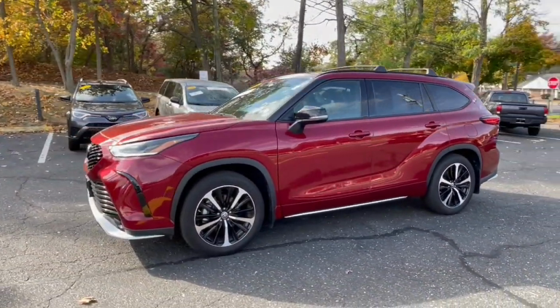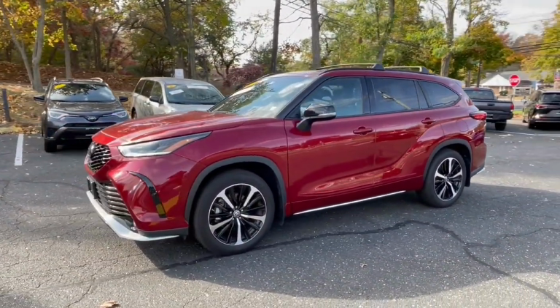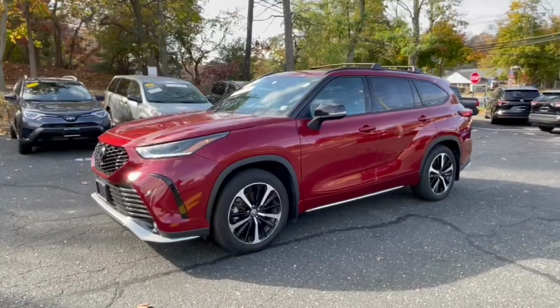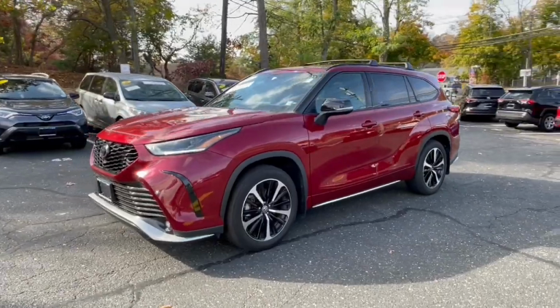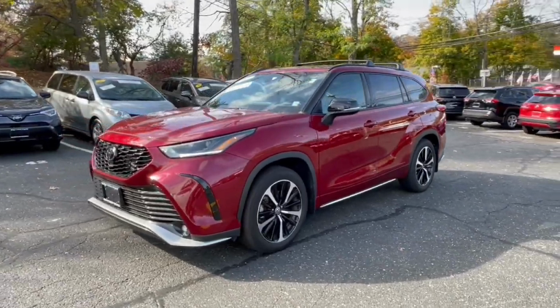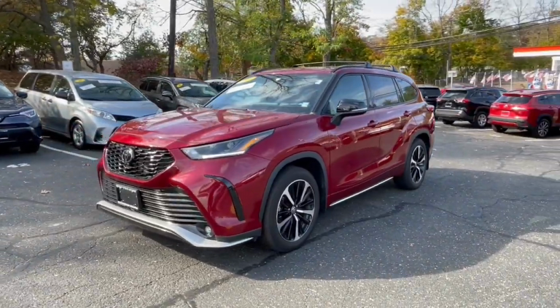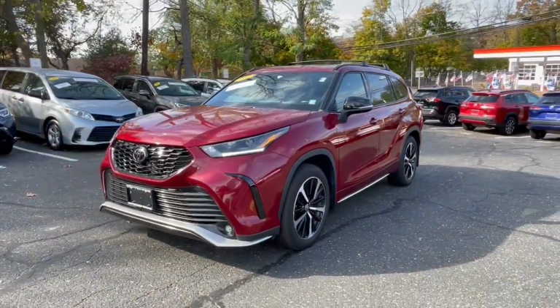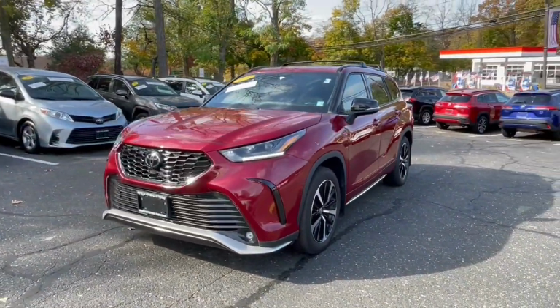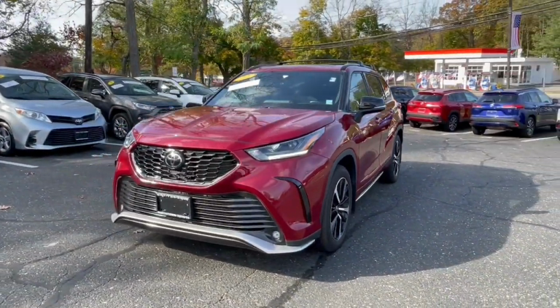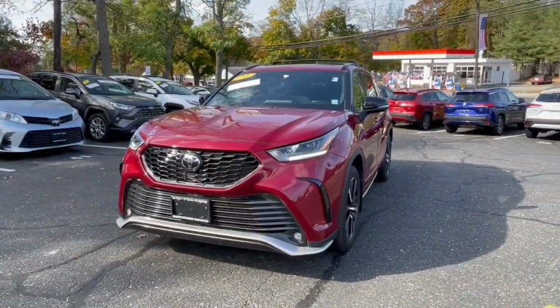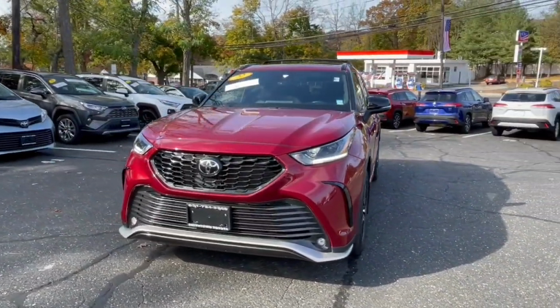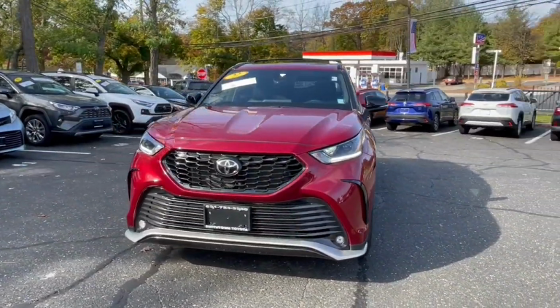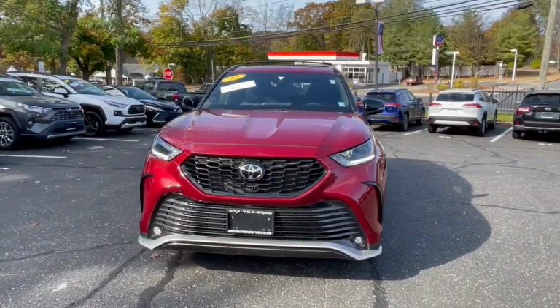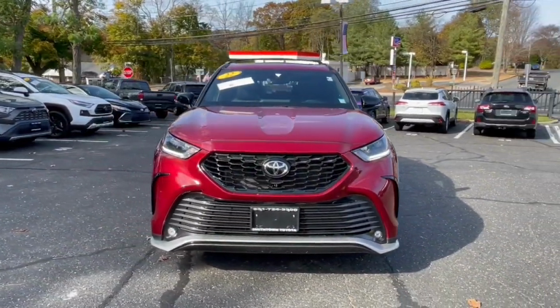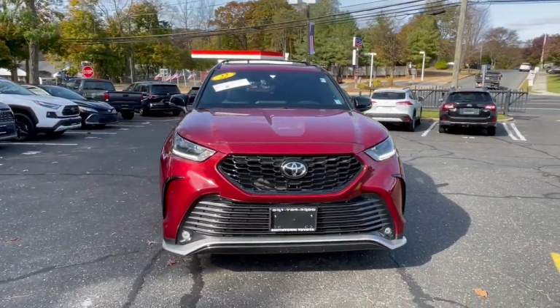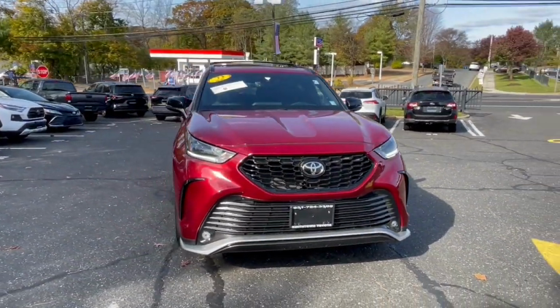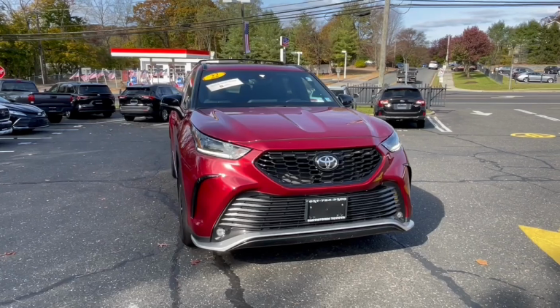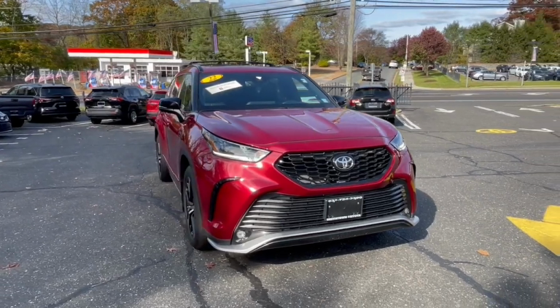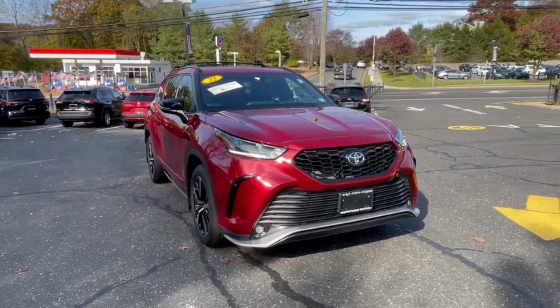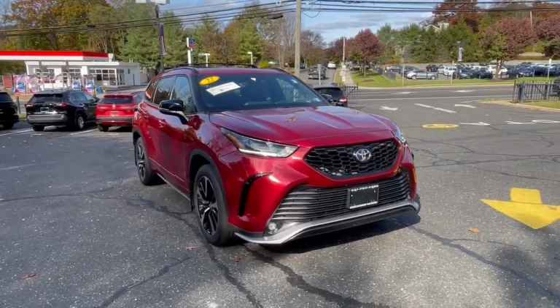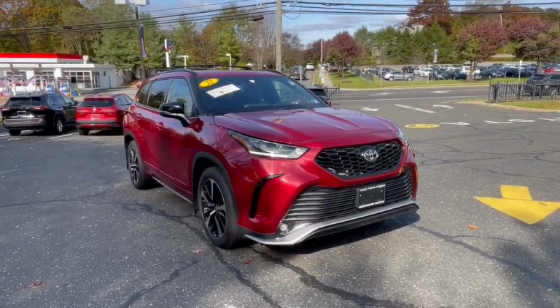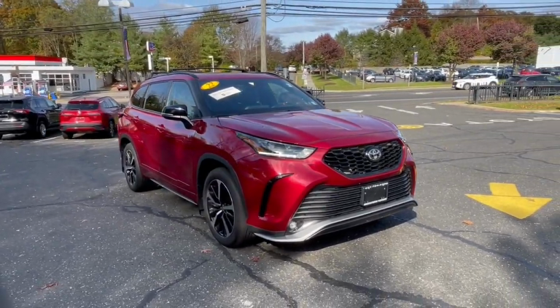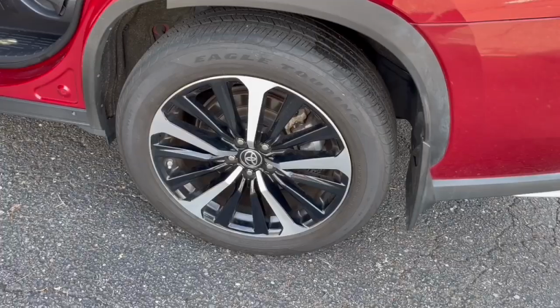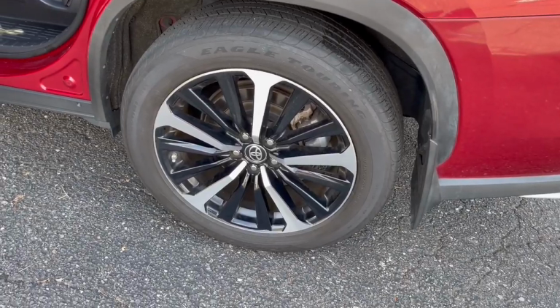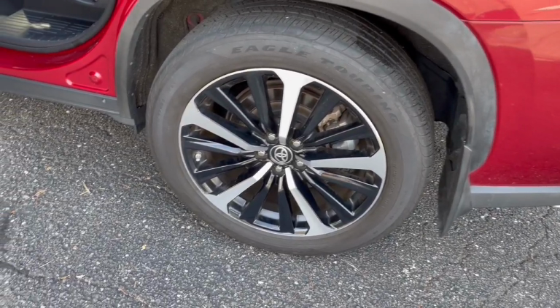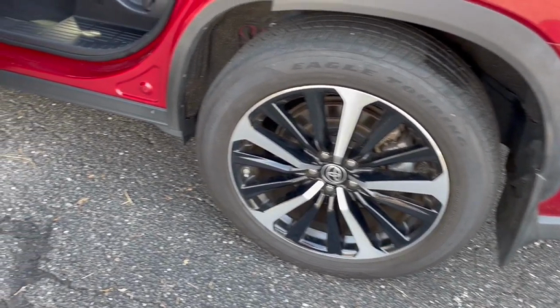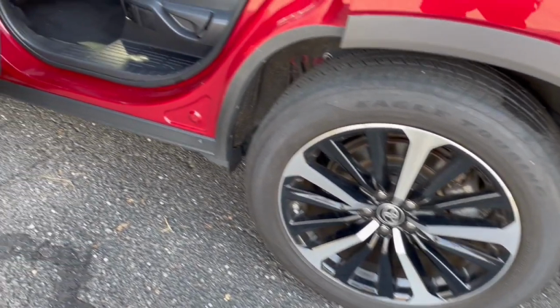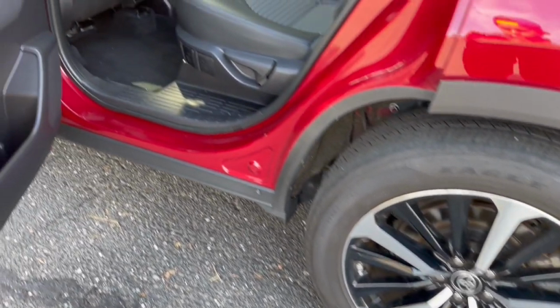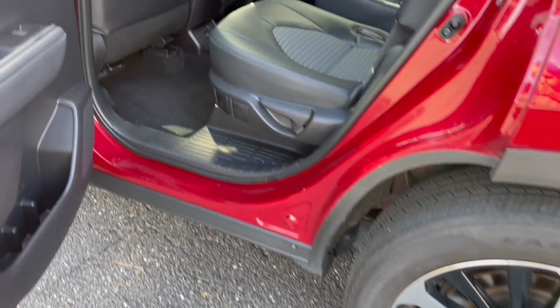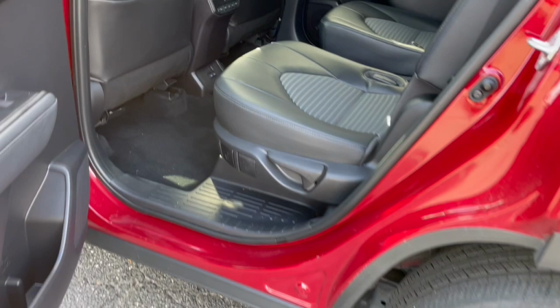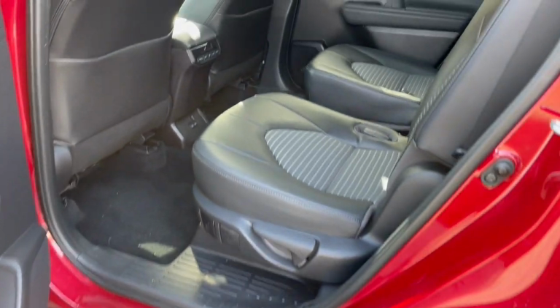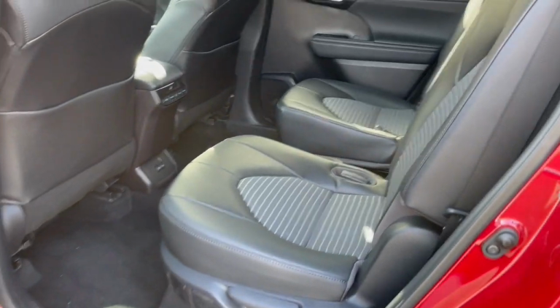It also comes with conveniences like multiple USB ports, an infotainment system, and multiple climate control zones. Get ready to build some family memories. These are just some of the great options this vehicle comes with.